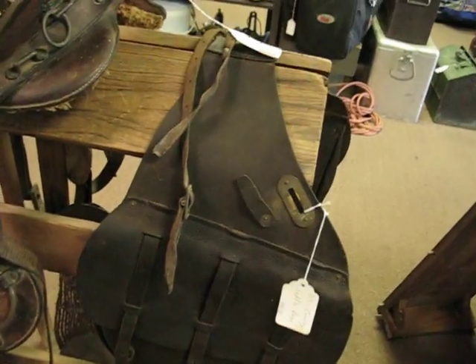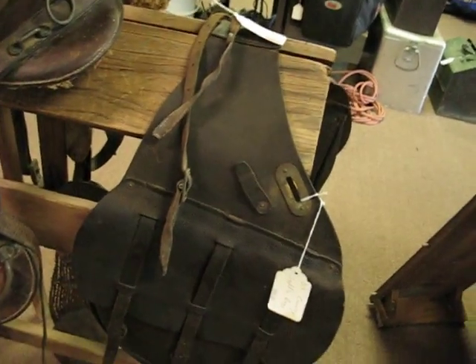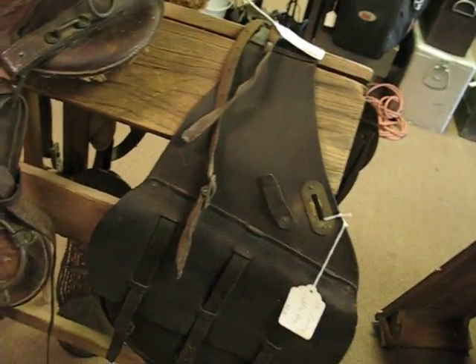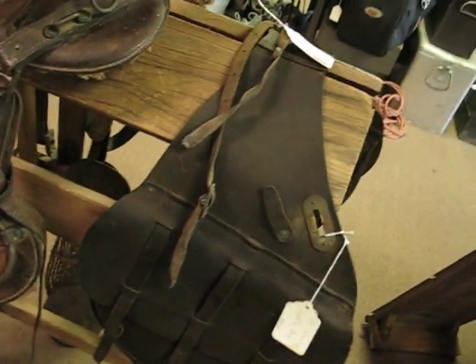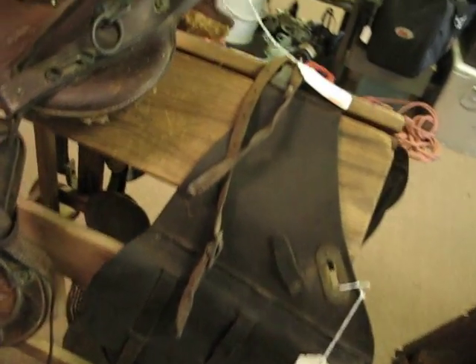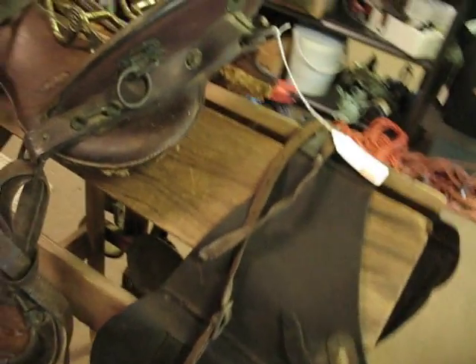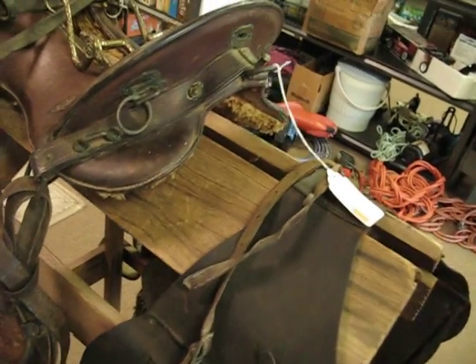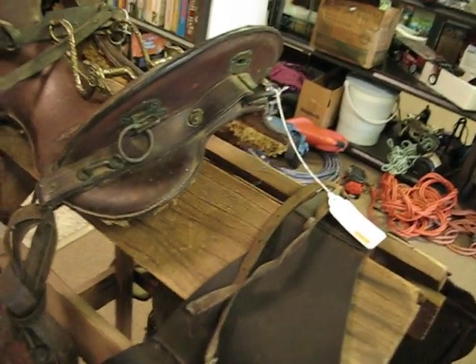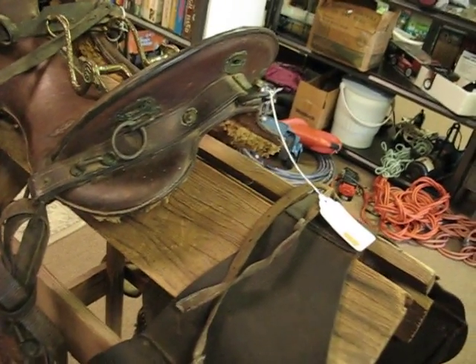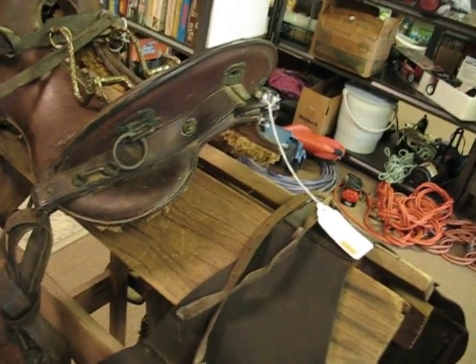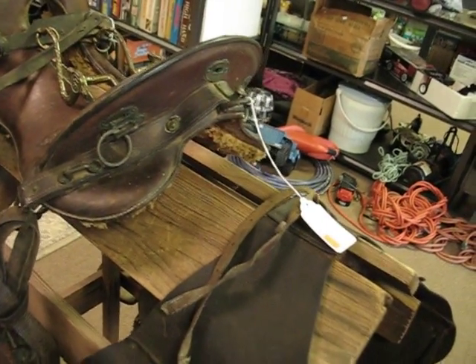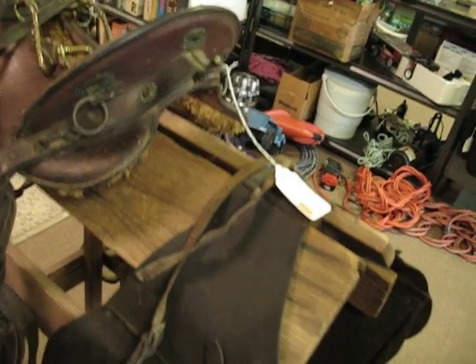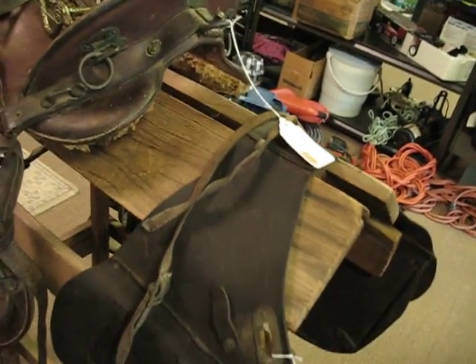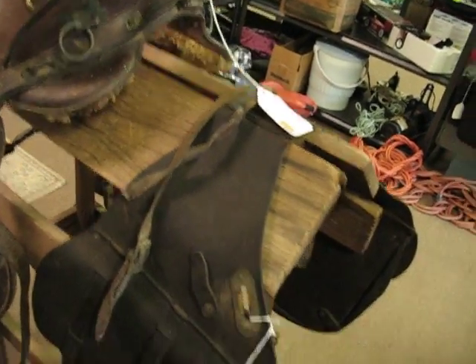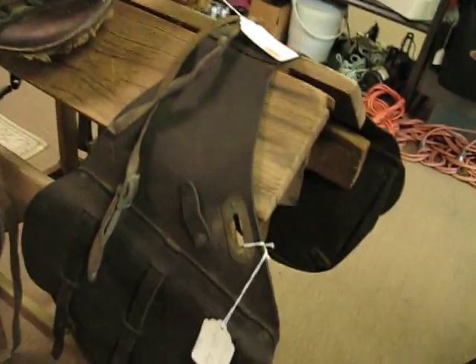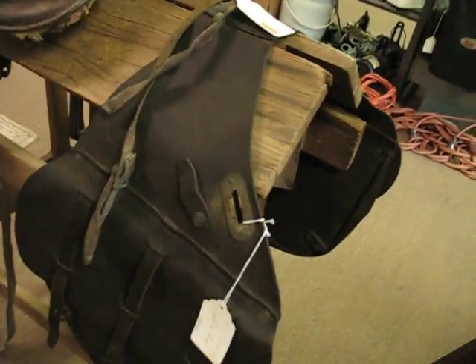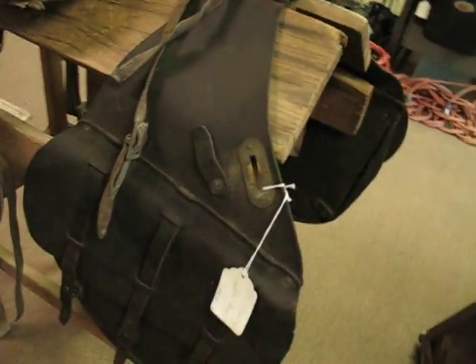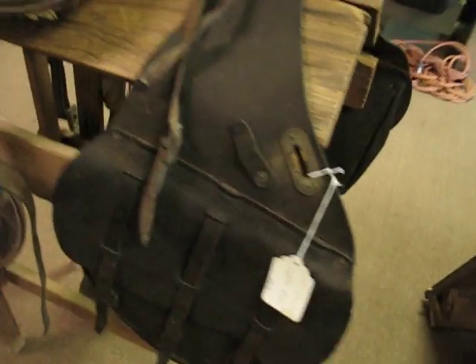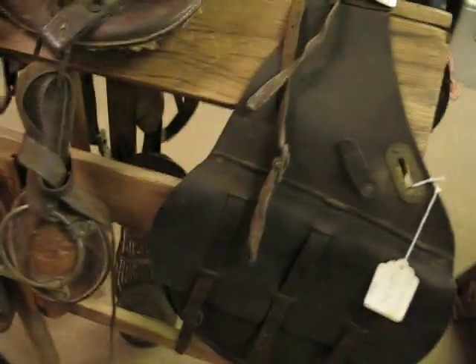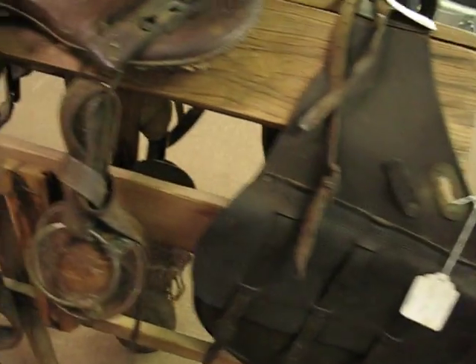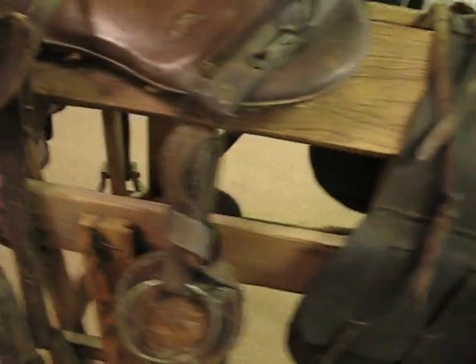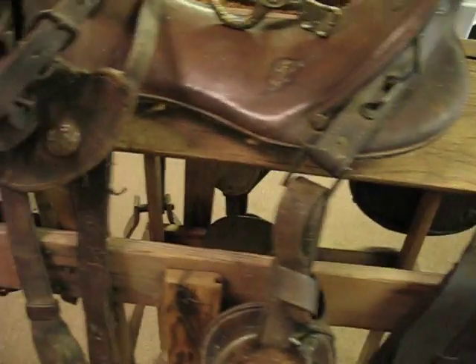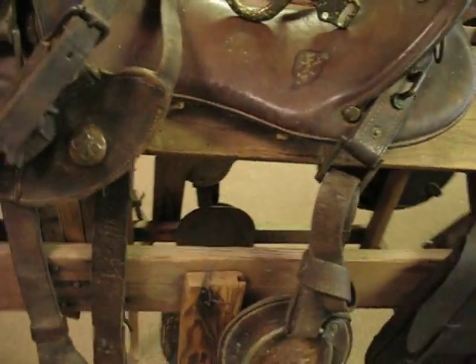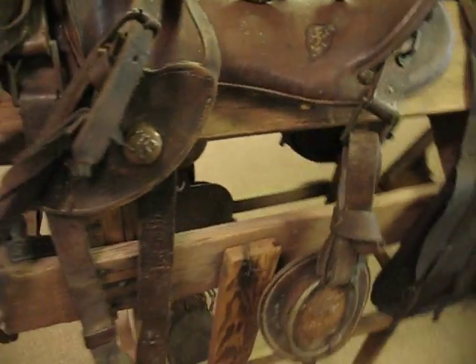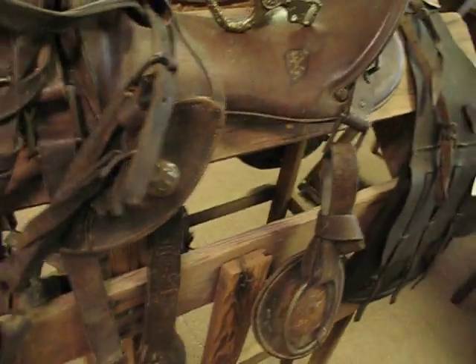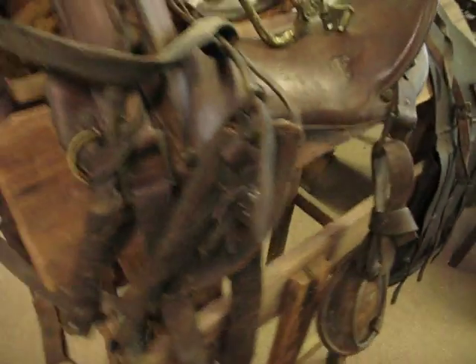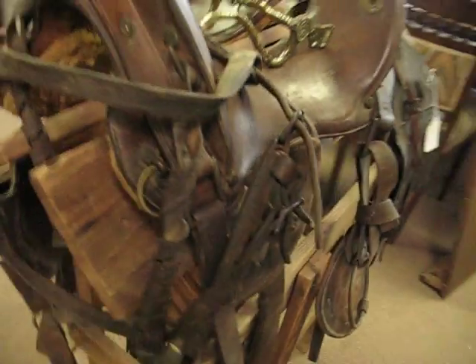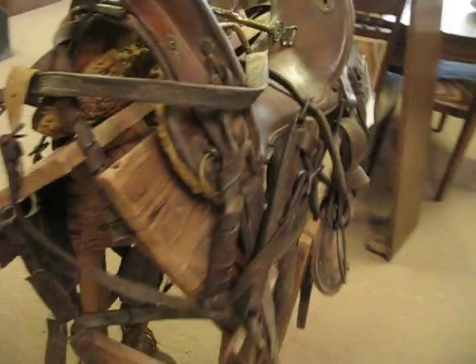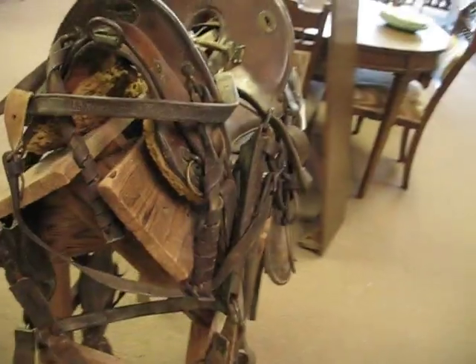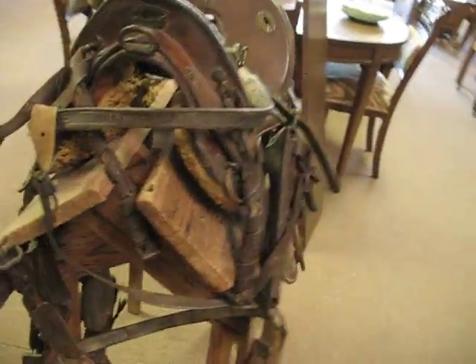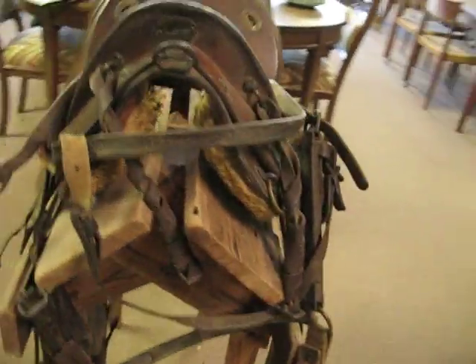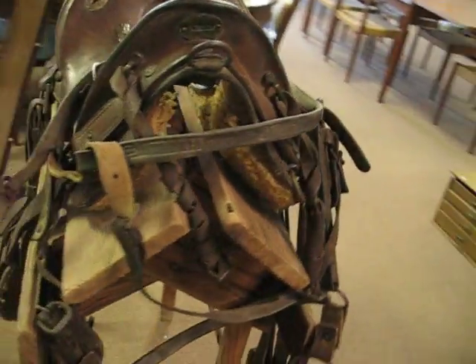The saddlebags have a patina that's a little different than the patina on the saddle, but that's to be expected since the saddlebags would have been out in the elements more than the saddle would be, of course.